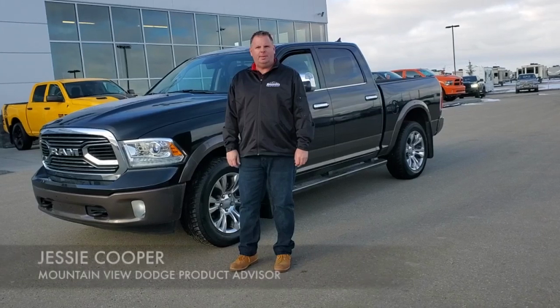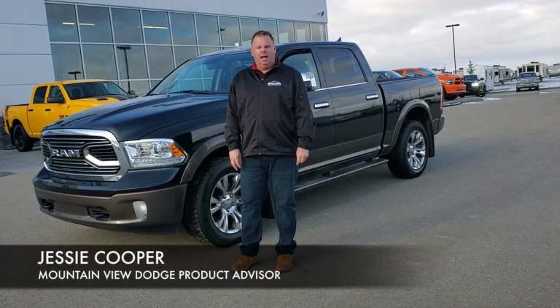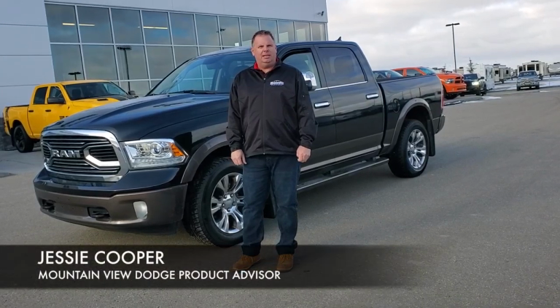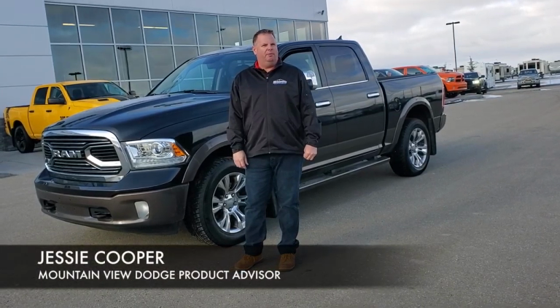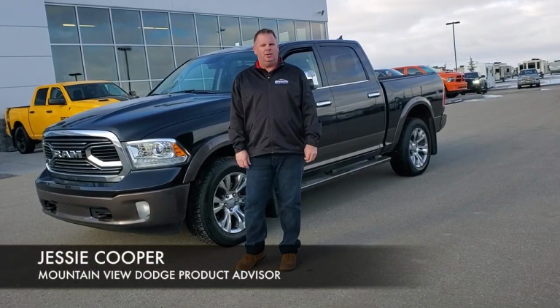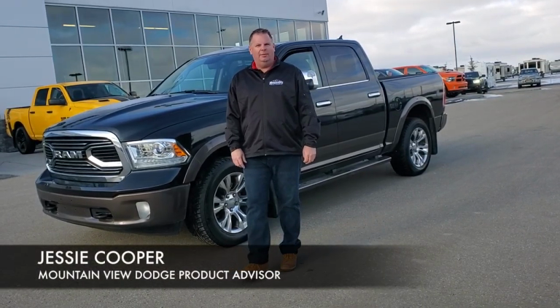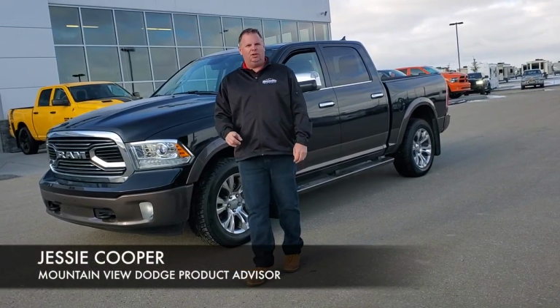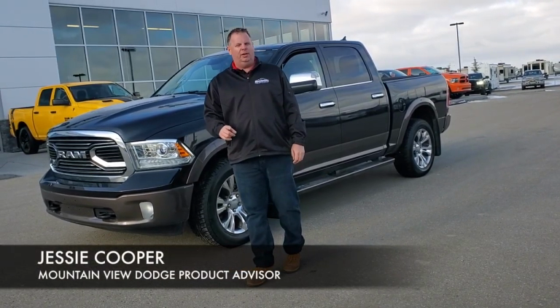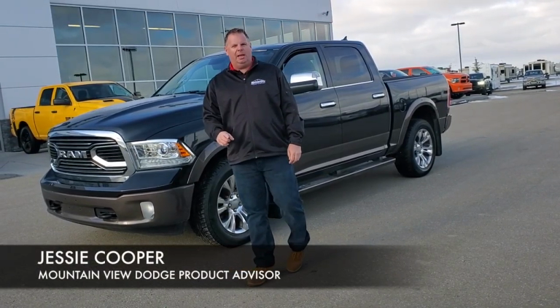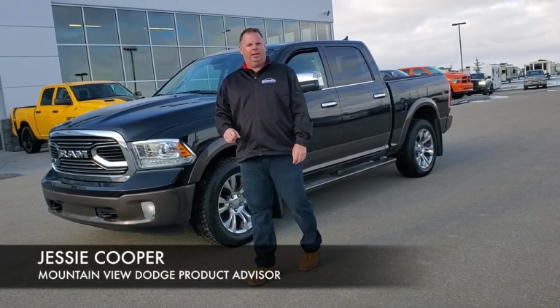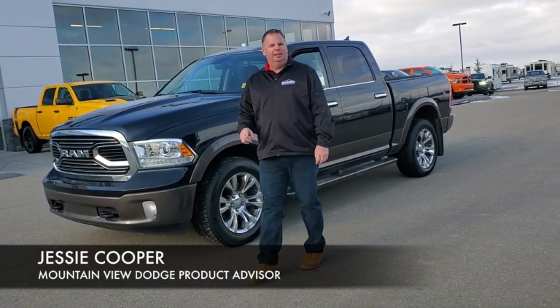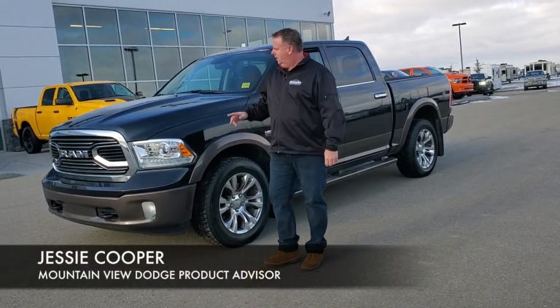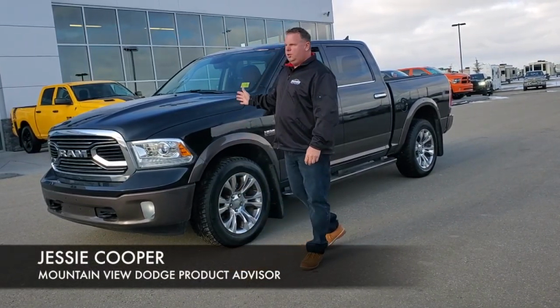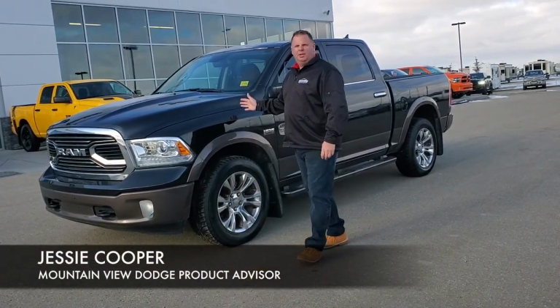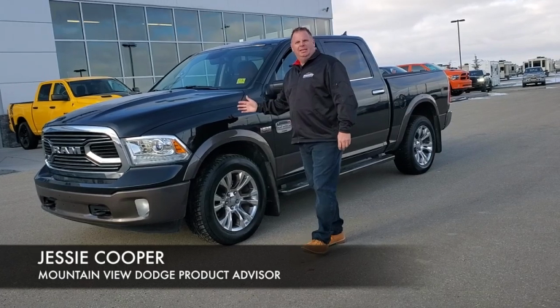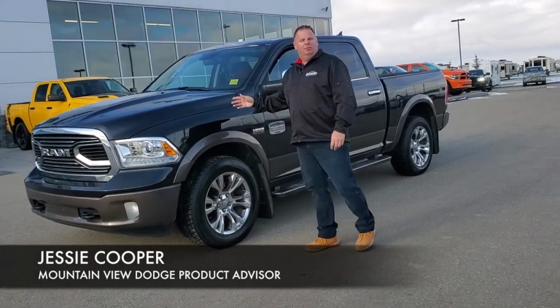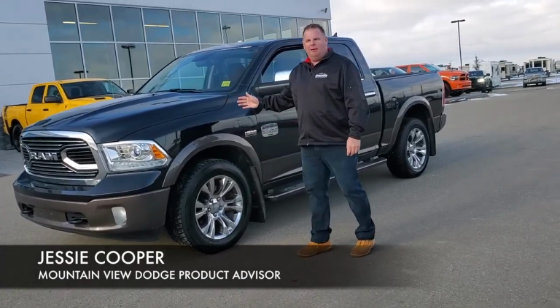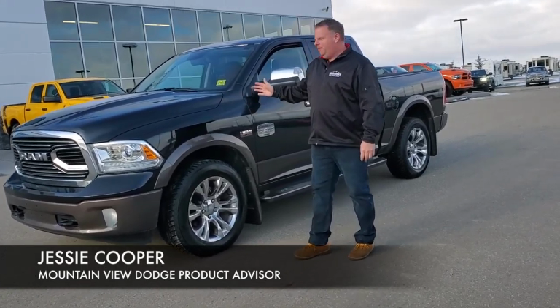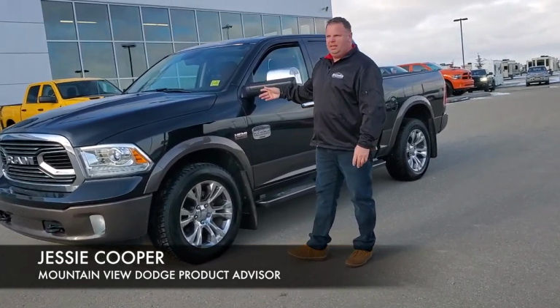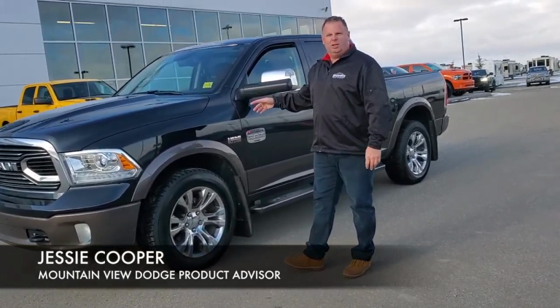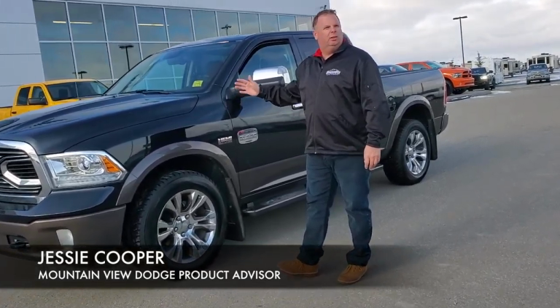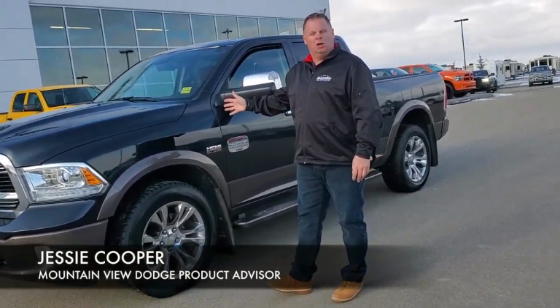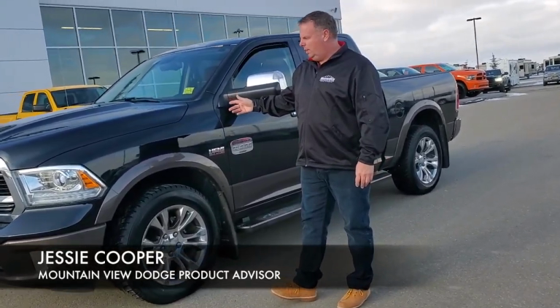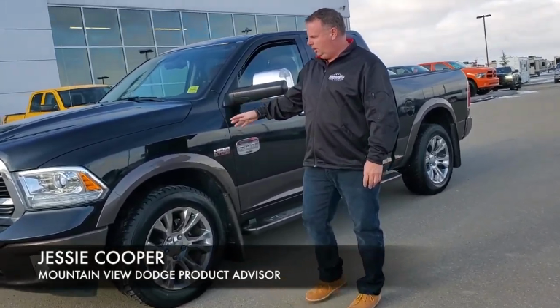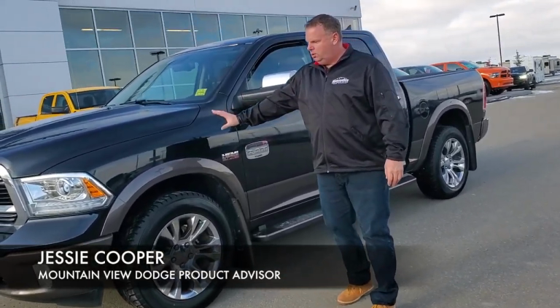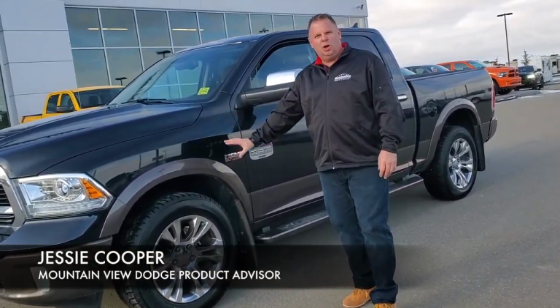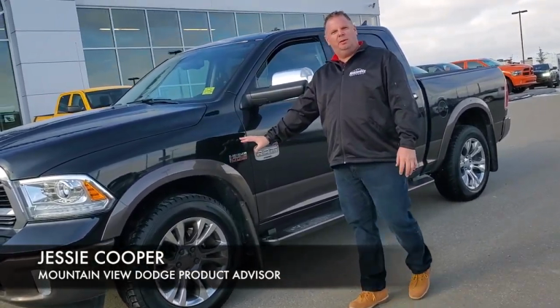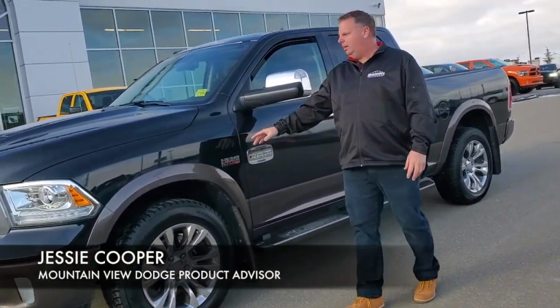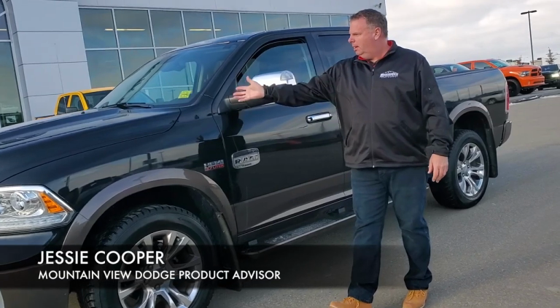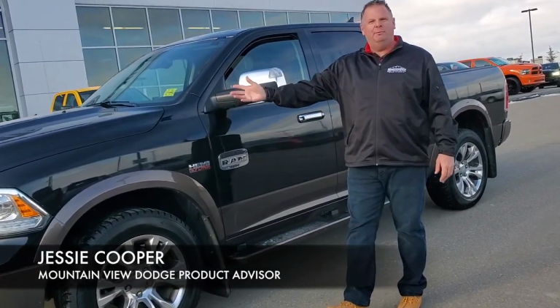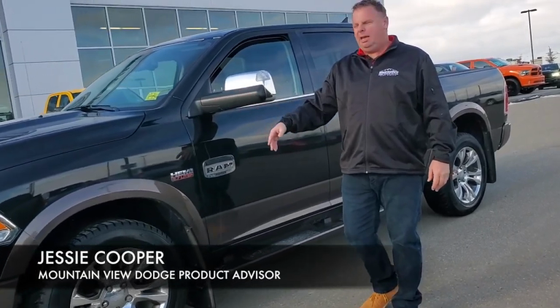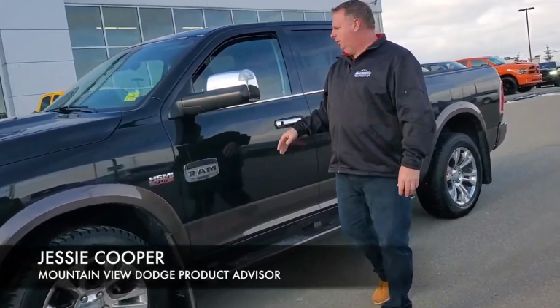Hi, it's Jesse at Mountain View Dodge. I have a great truck for you to come and have a look at. 2018 Ram 1500 Longhorn edition, two-tone in the paint, 5.7 liter.